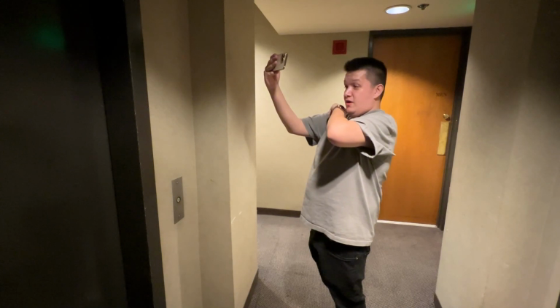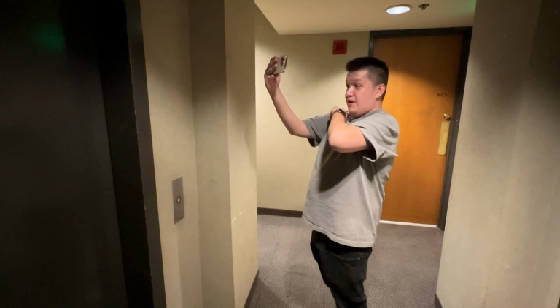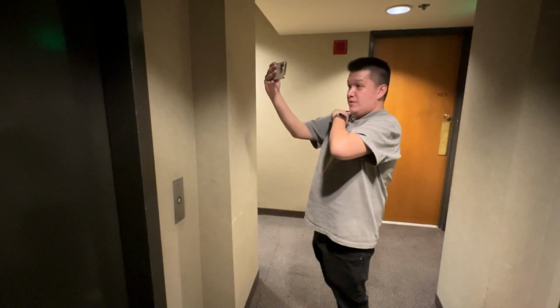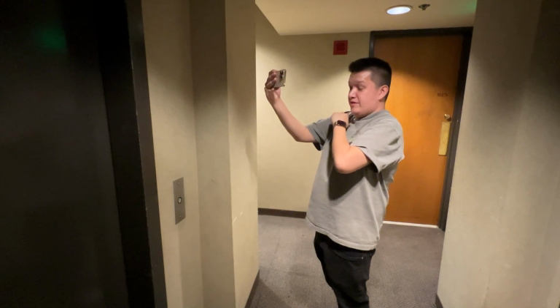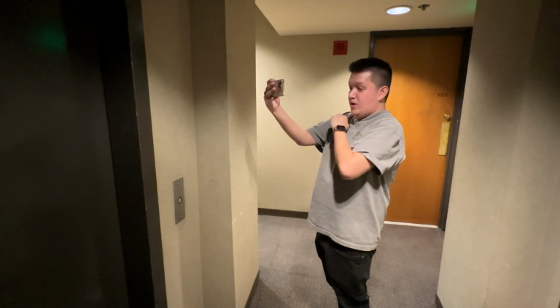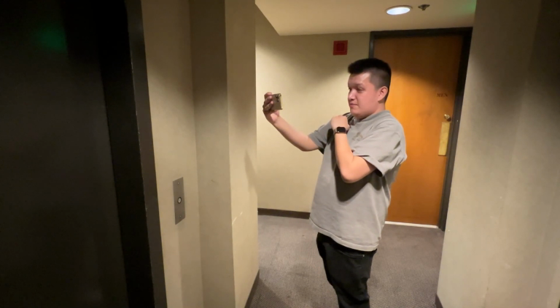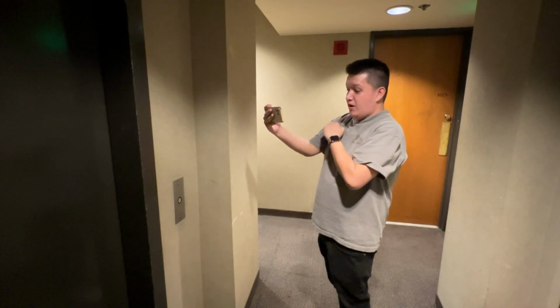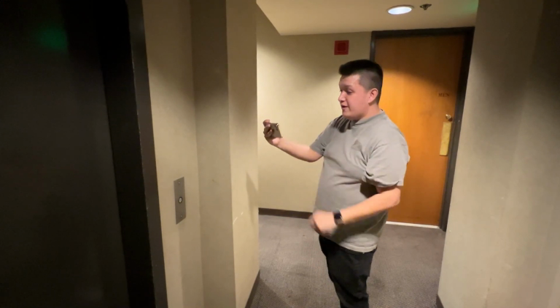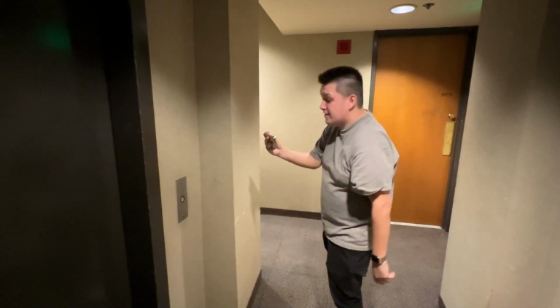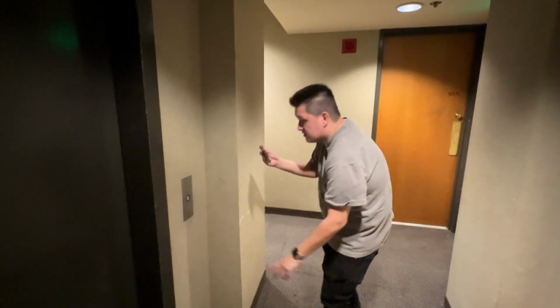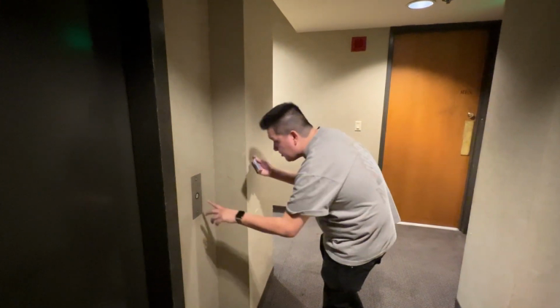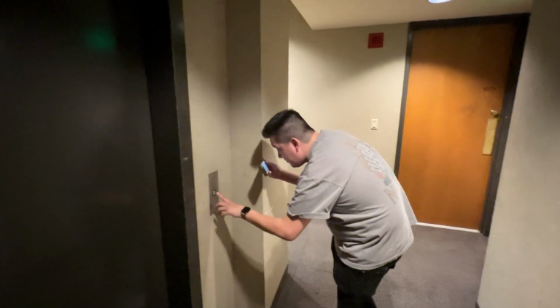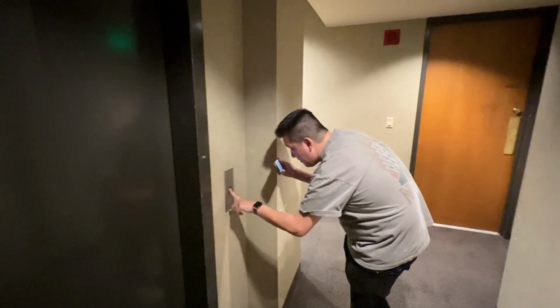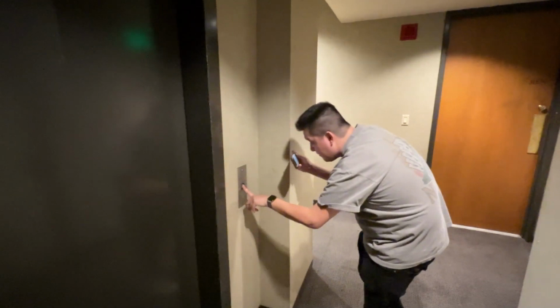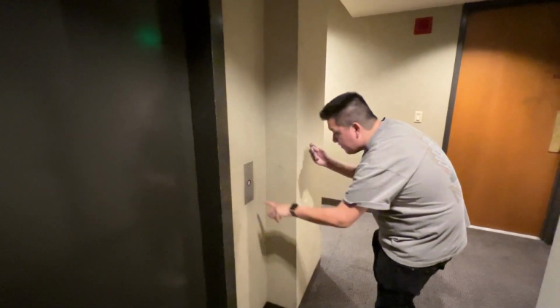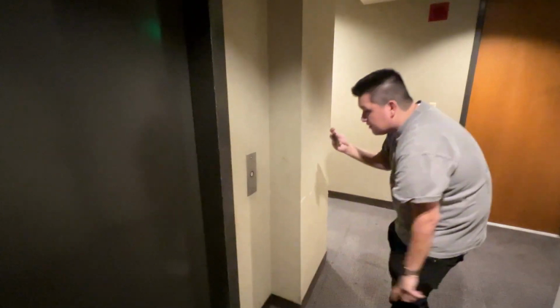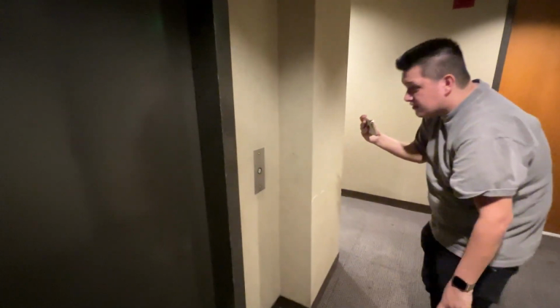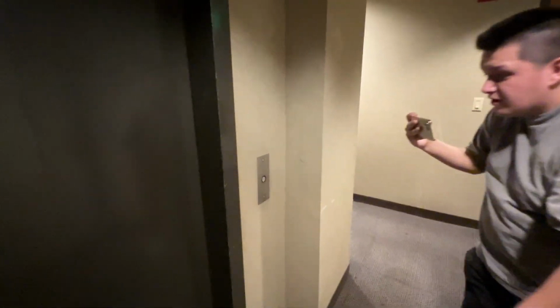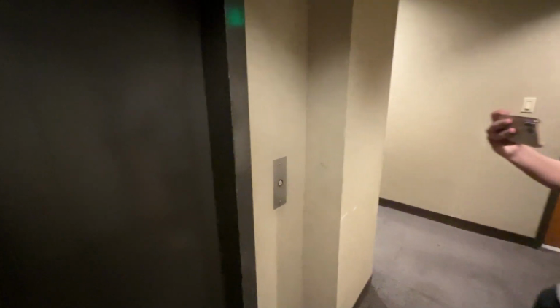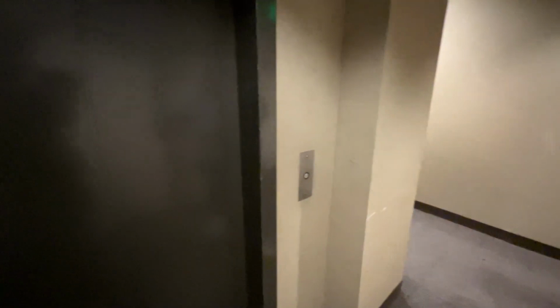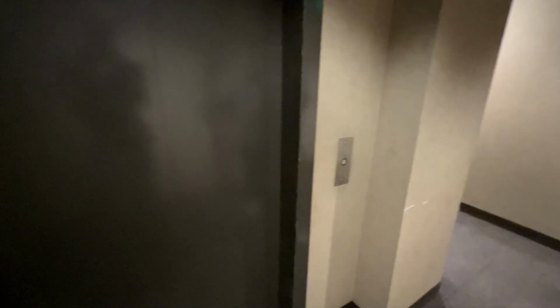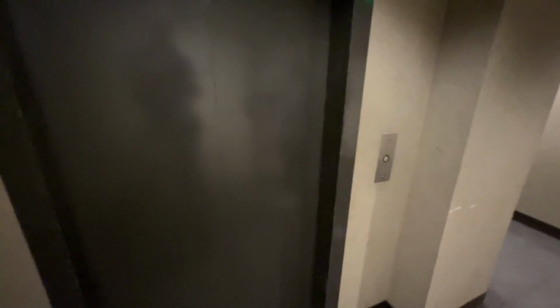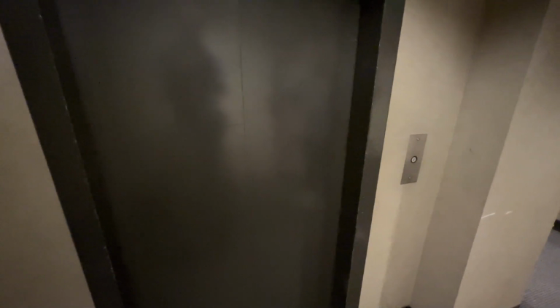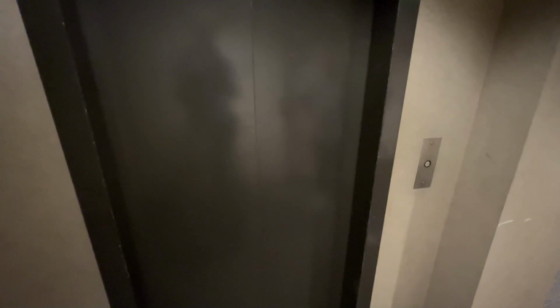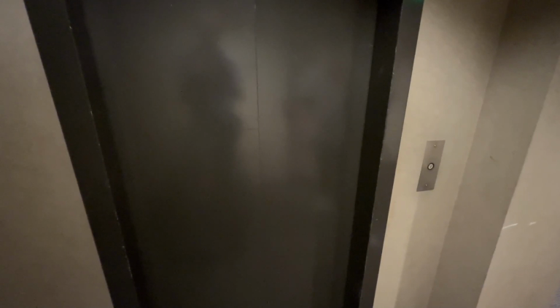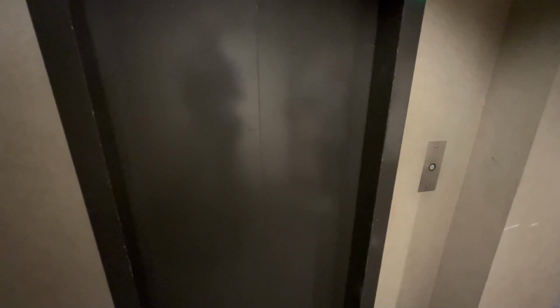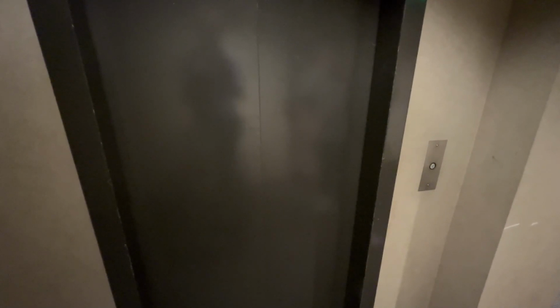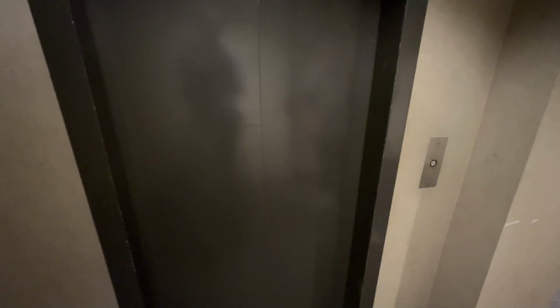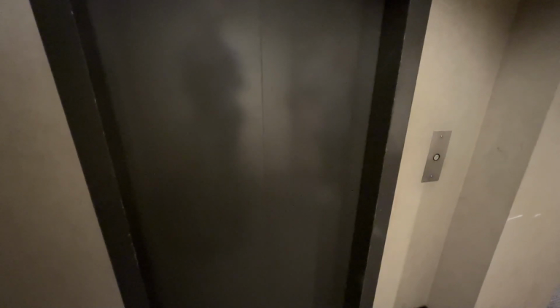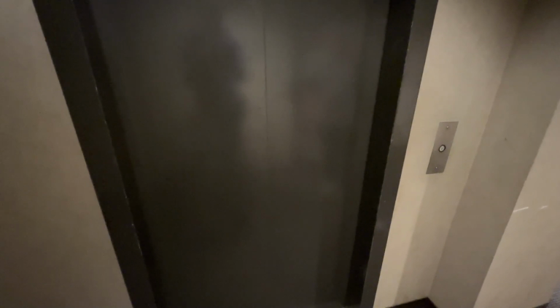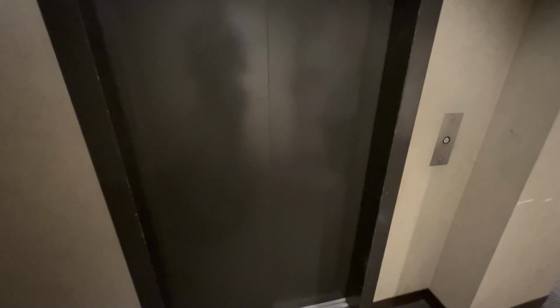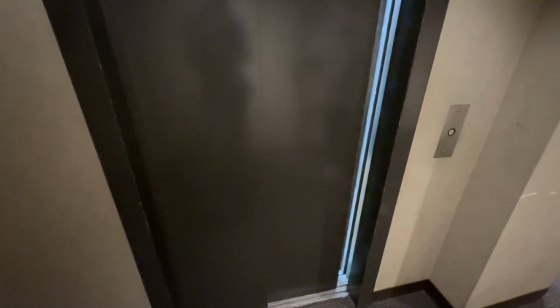All righty, we're here at 110 Broadway, and this is the service elevator. It looks like a Dover. We have another Dover. It's almost a little product.